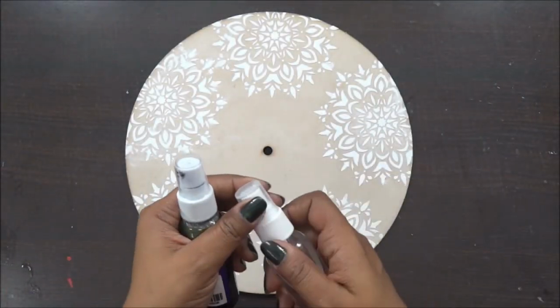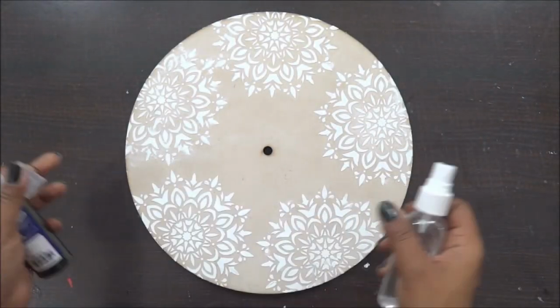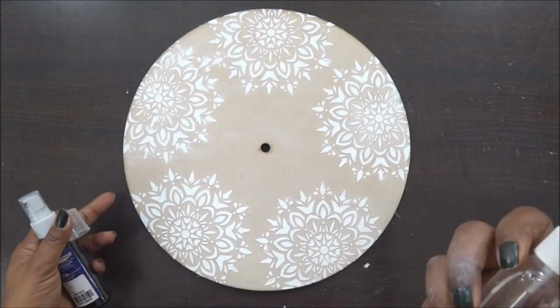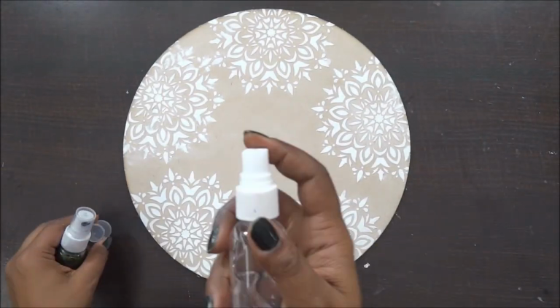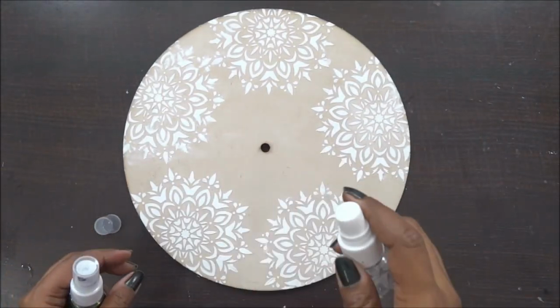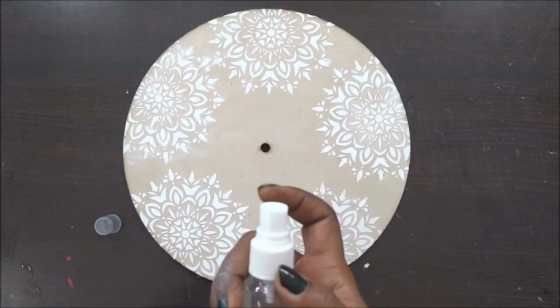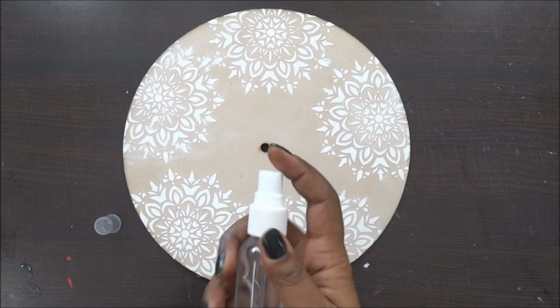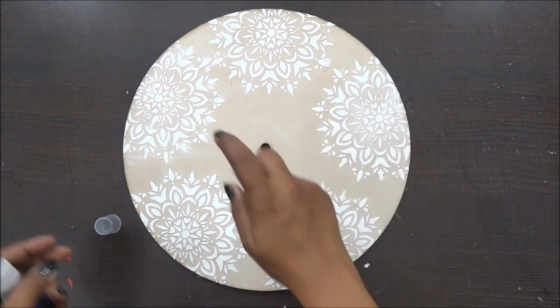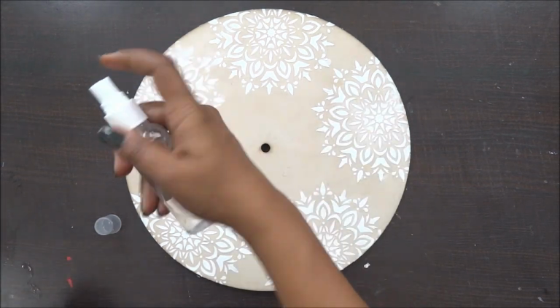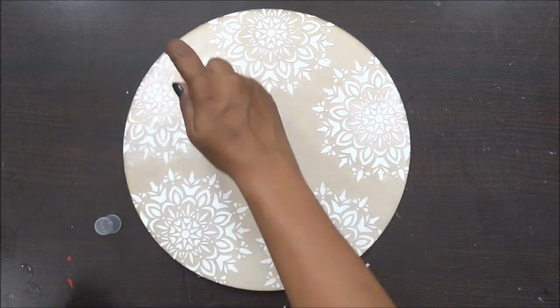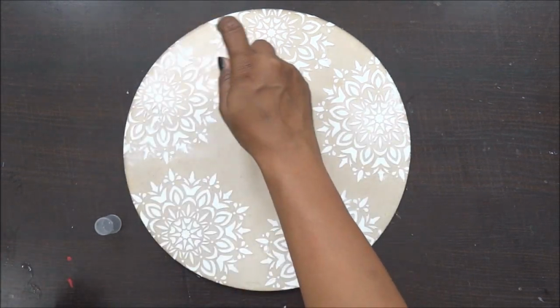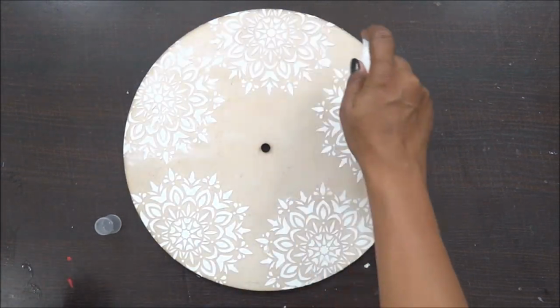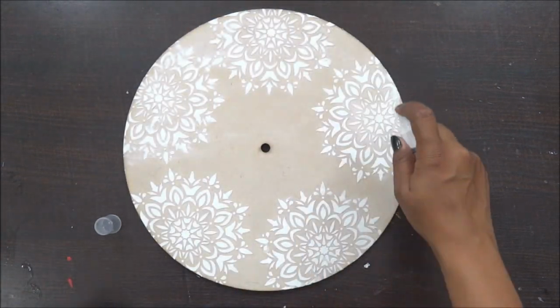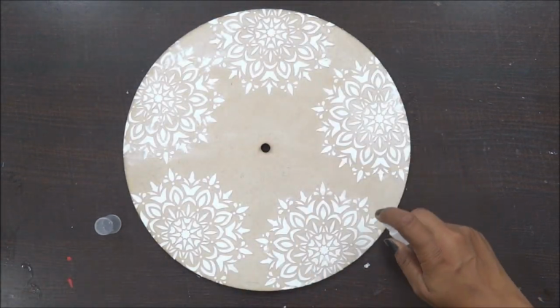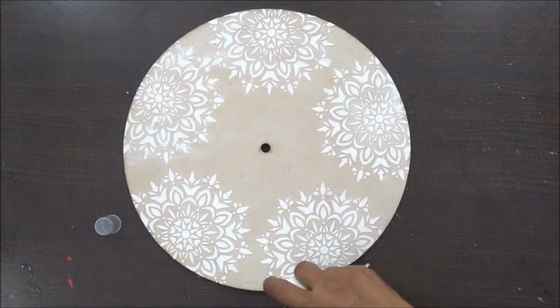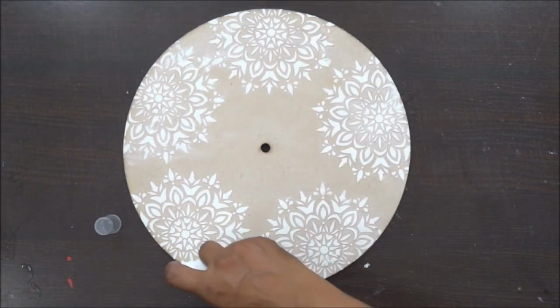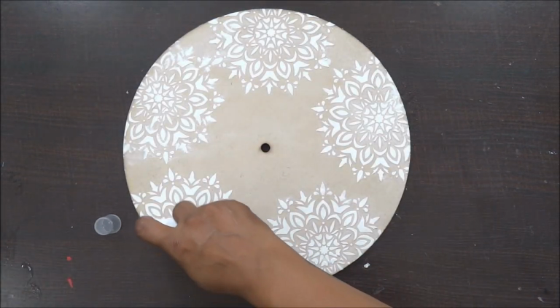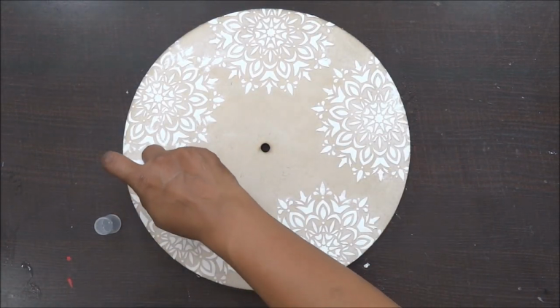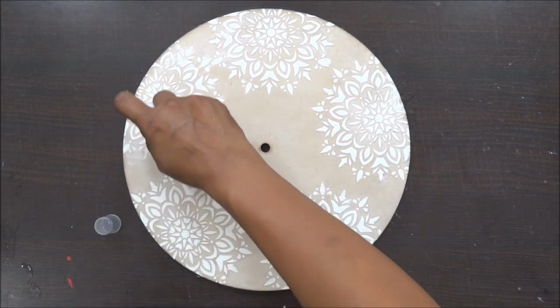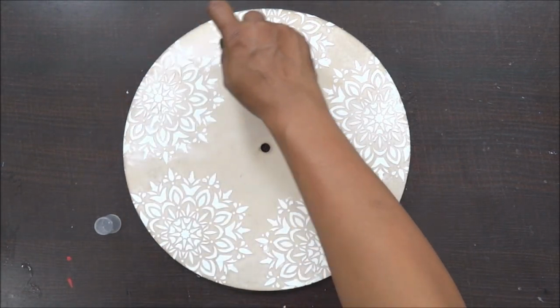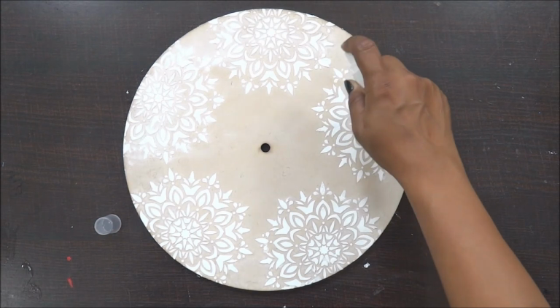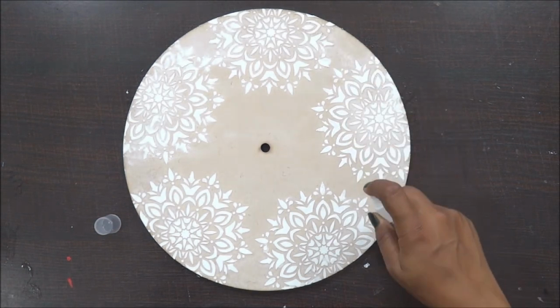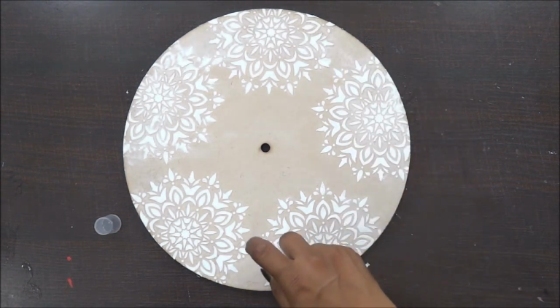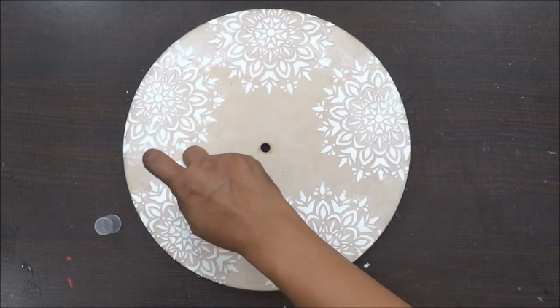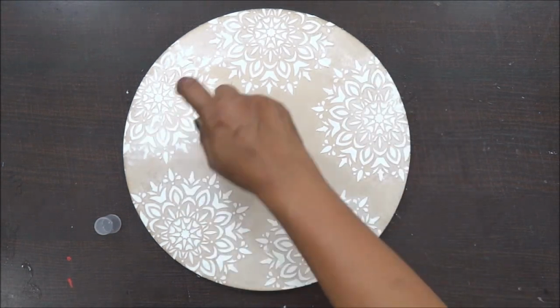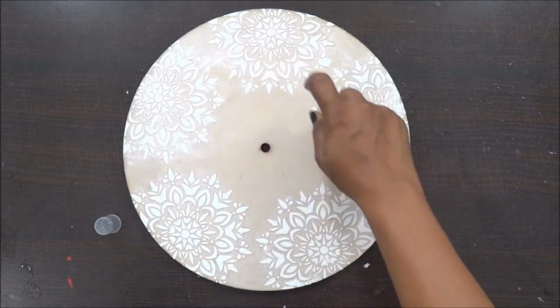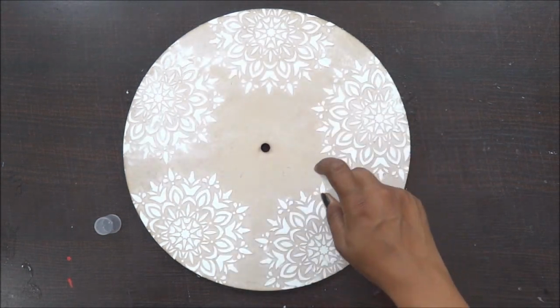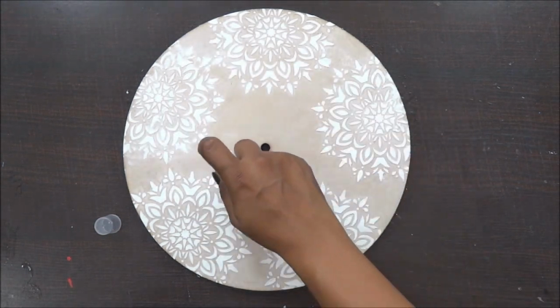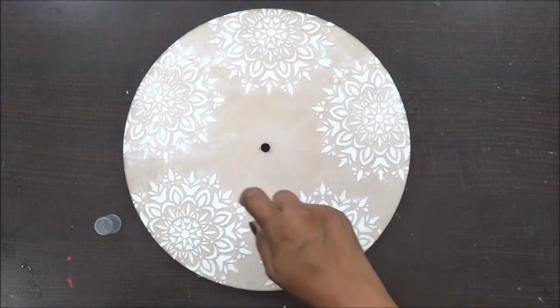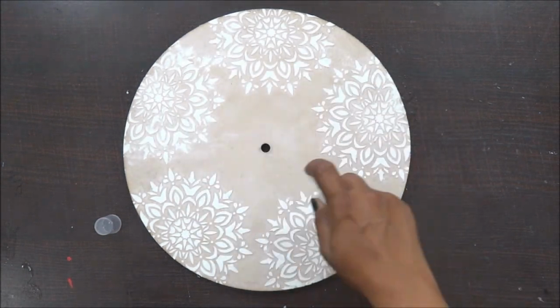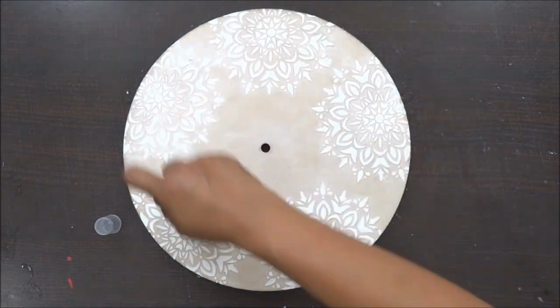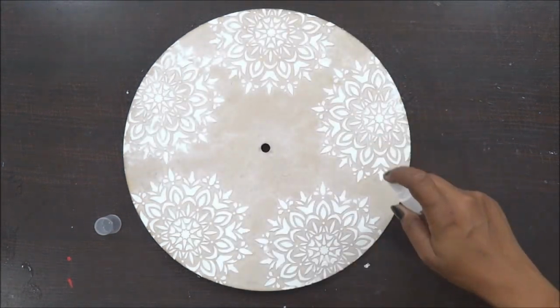I have decided to use this indigo blue, but before that I am going to use my clear water and give it a nice spray on my background. This is just to highlight my blue color and have the effect of the white color which we did on the background.